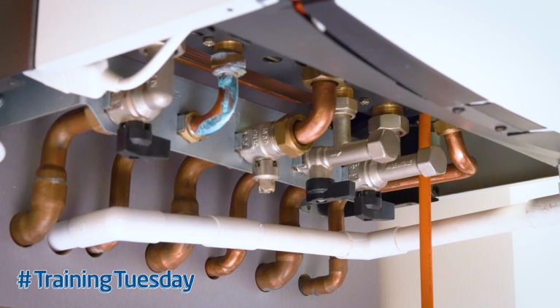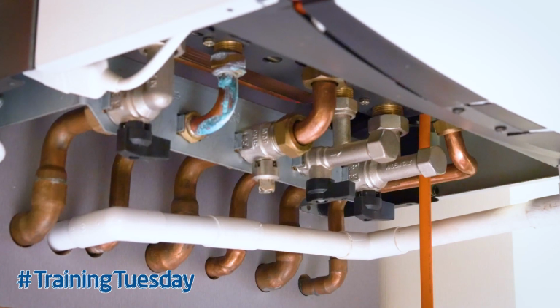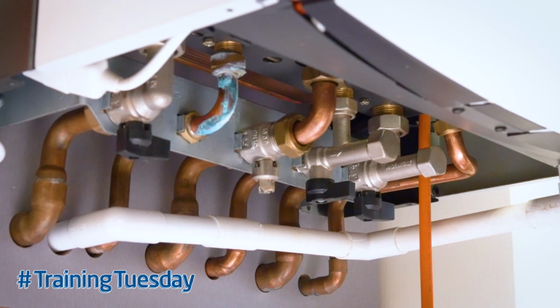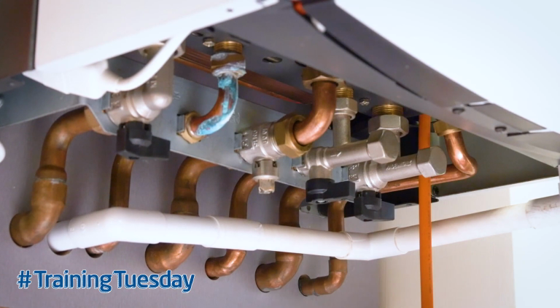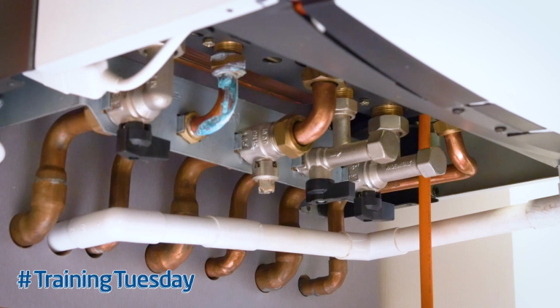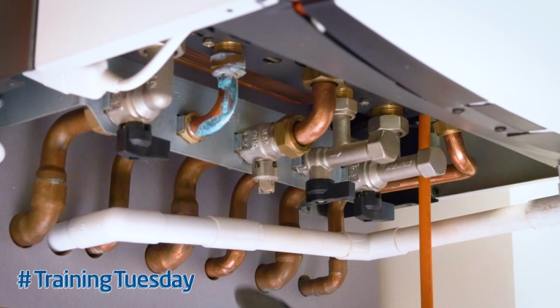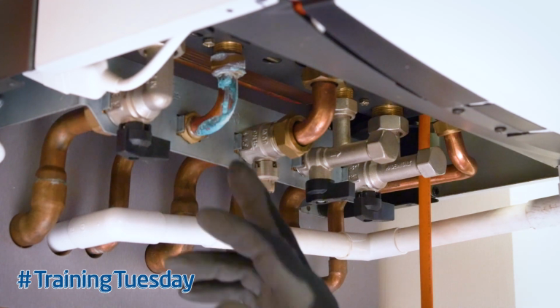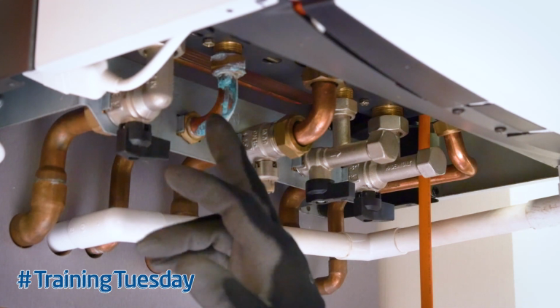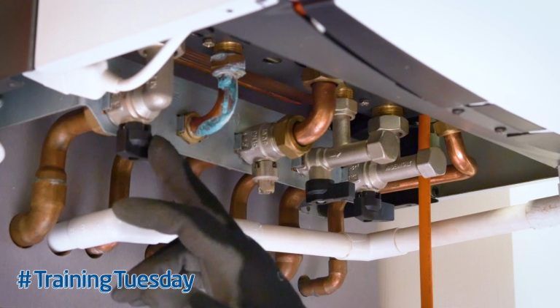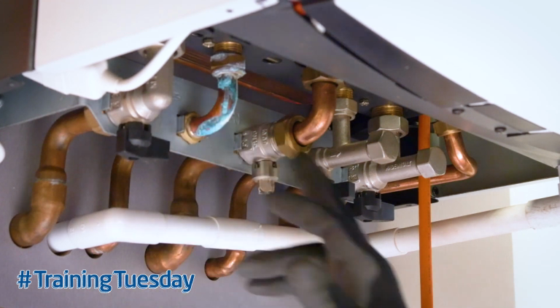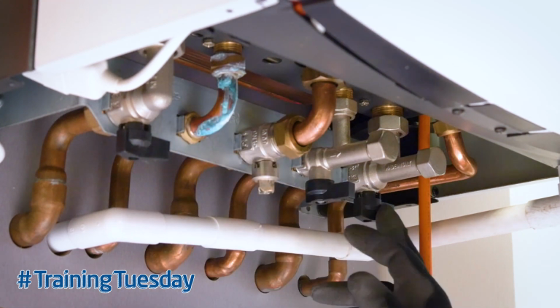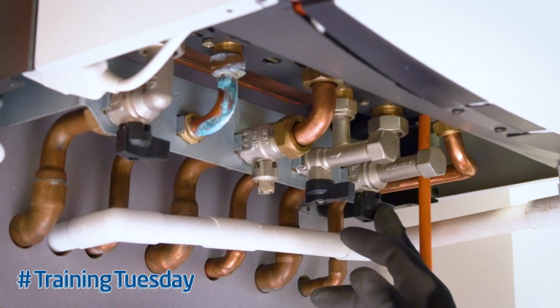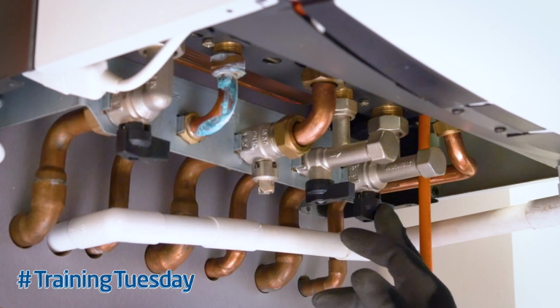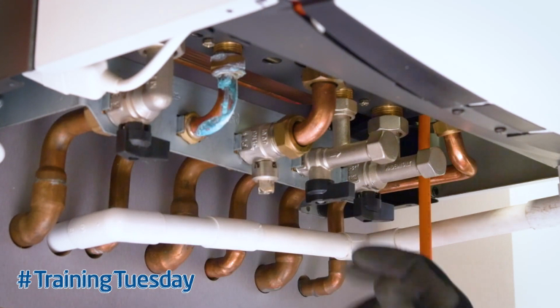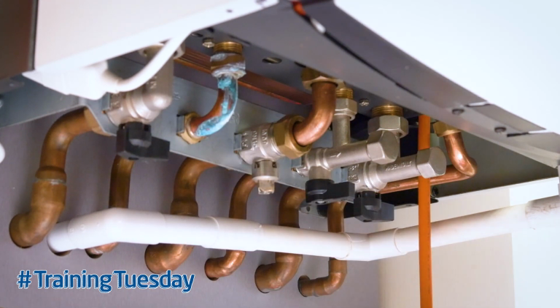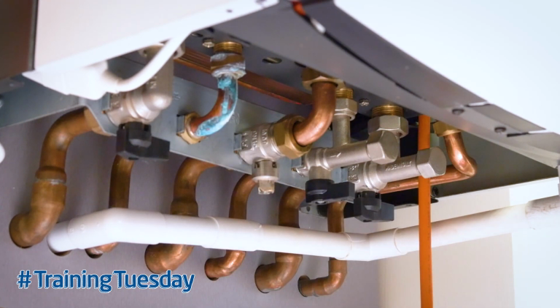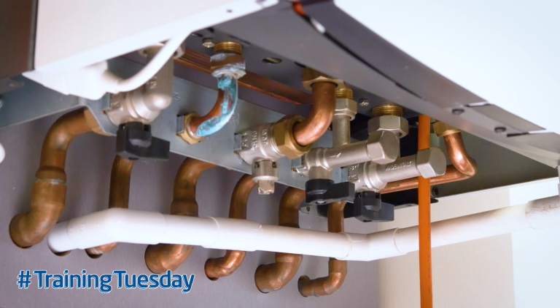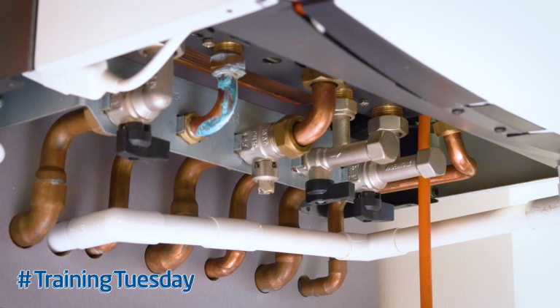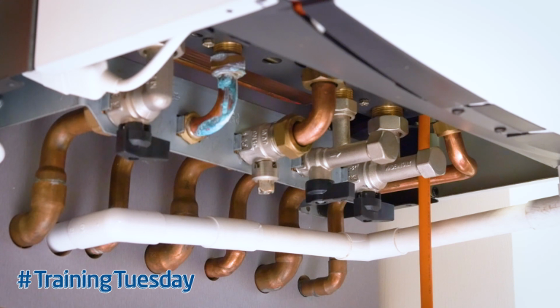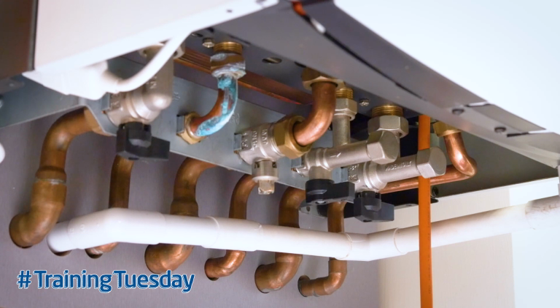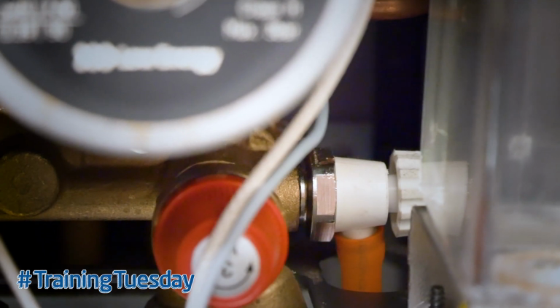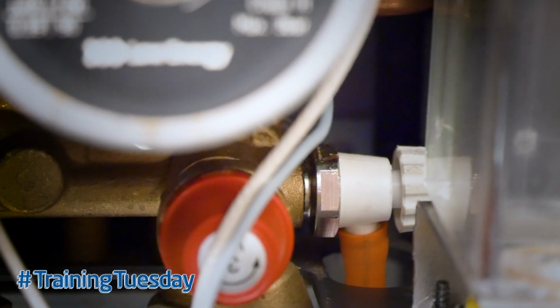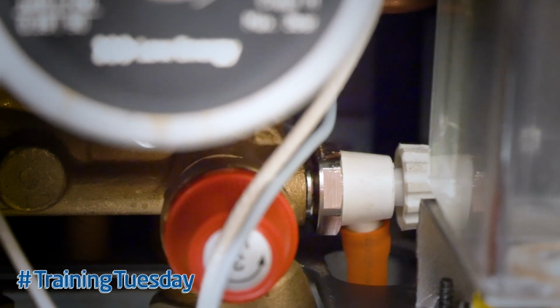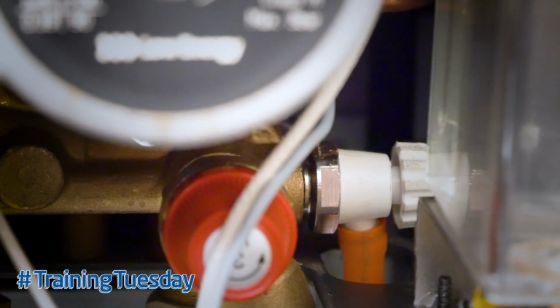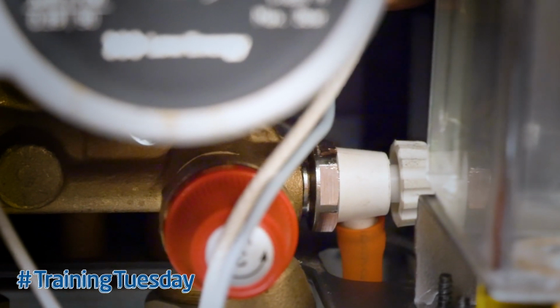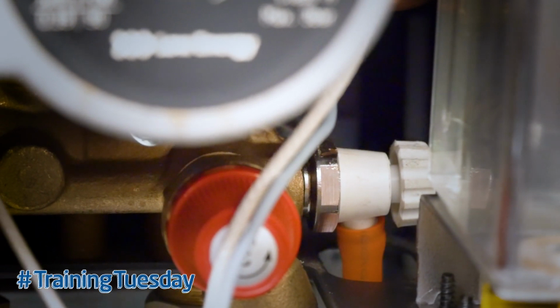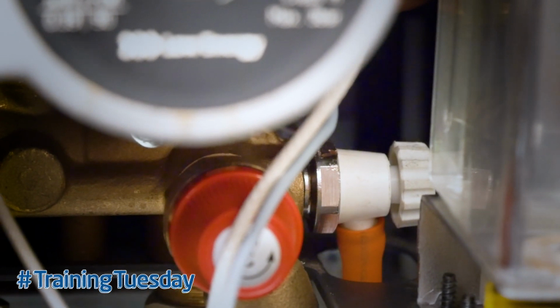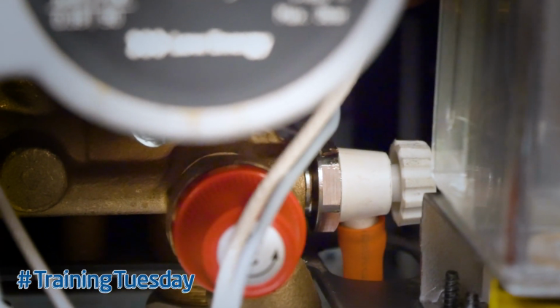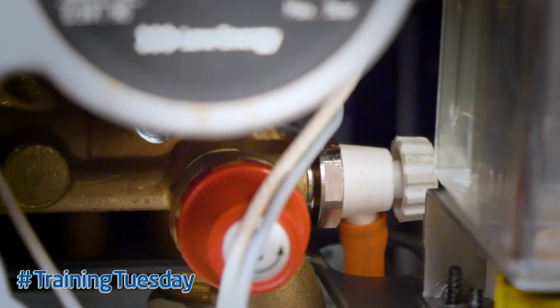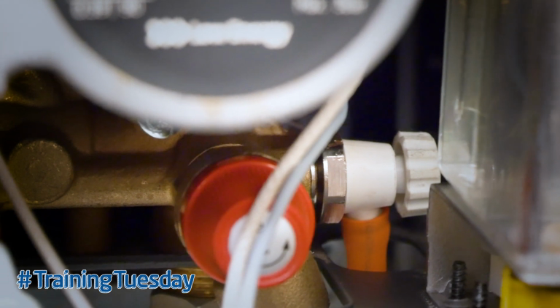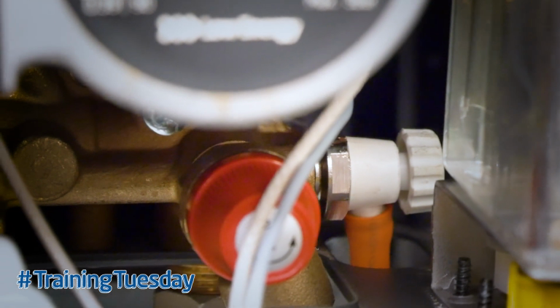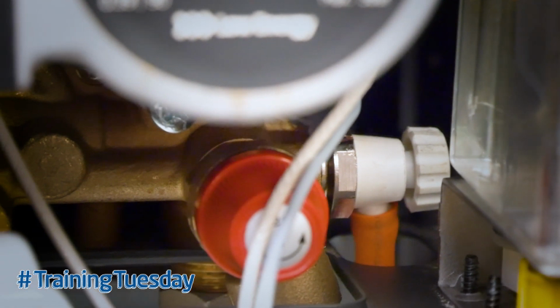First, isolate the boiler from the central heating return and flow pipes by turning off the boiler isolation valves. Drain the water from the boiler using the drain tap on the right hand side of the pump.